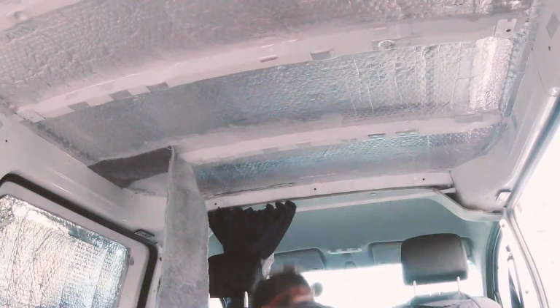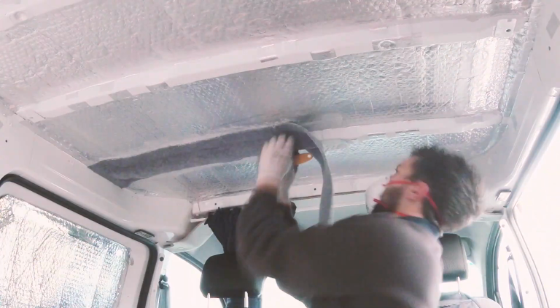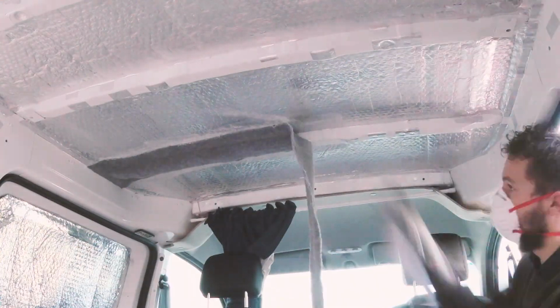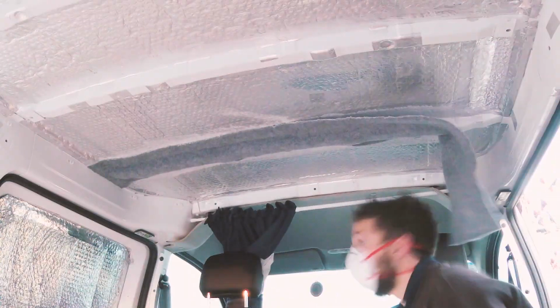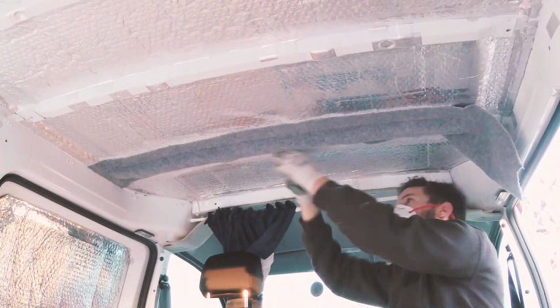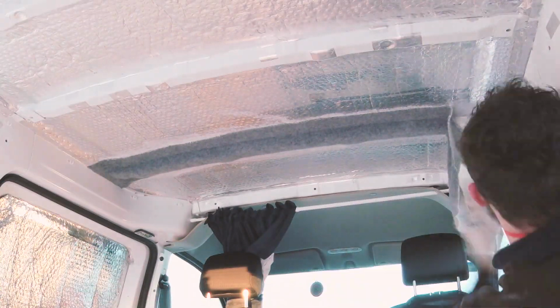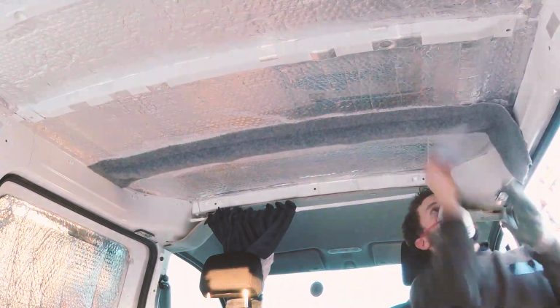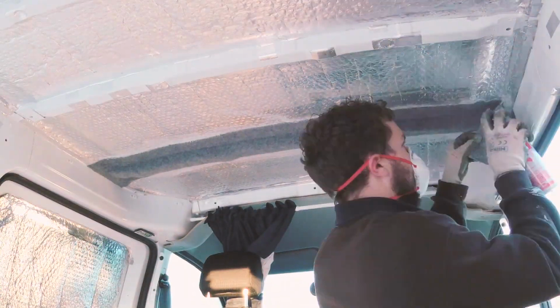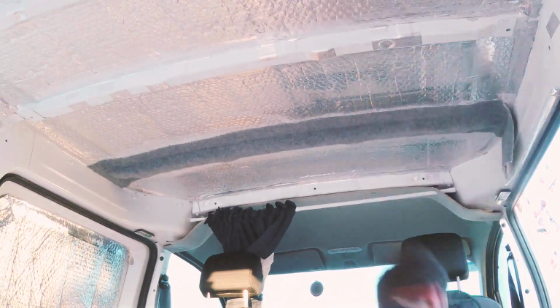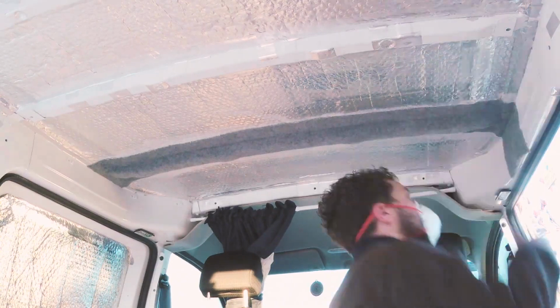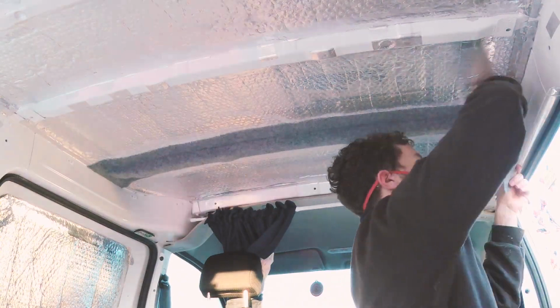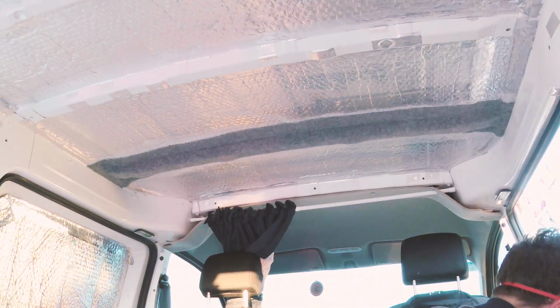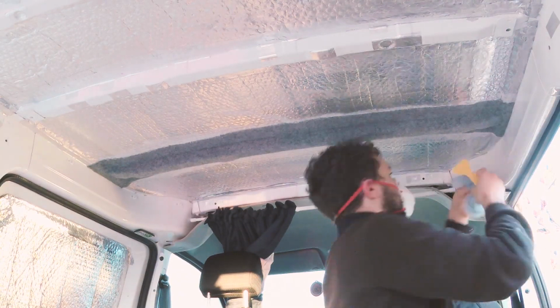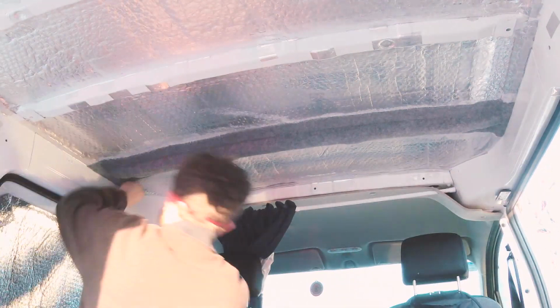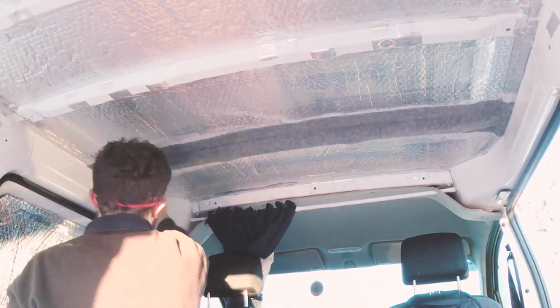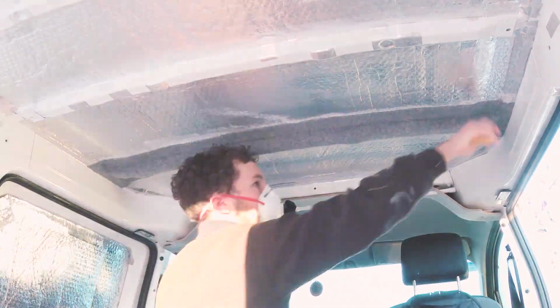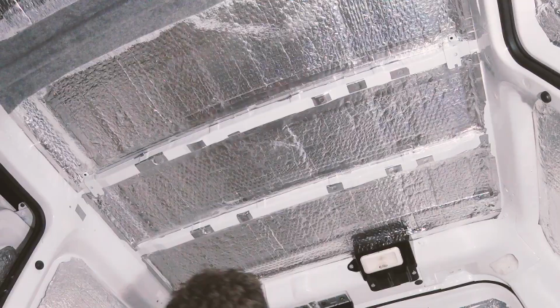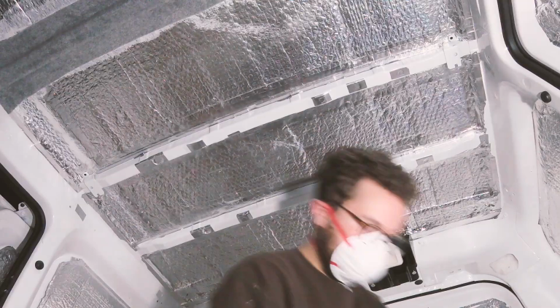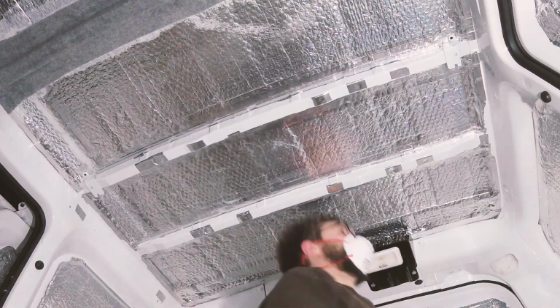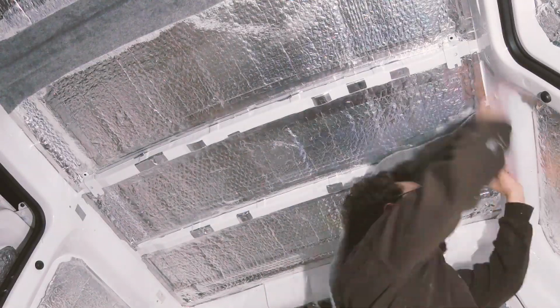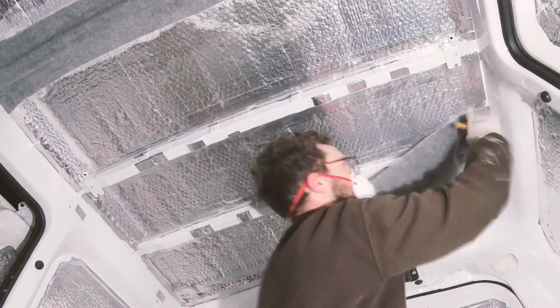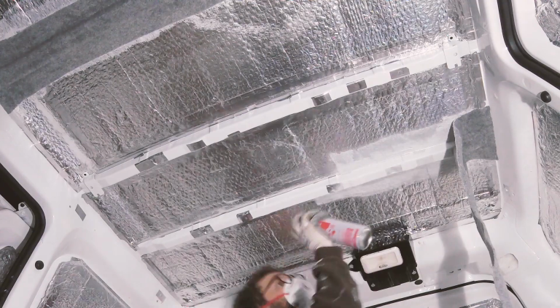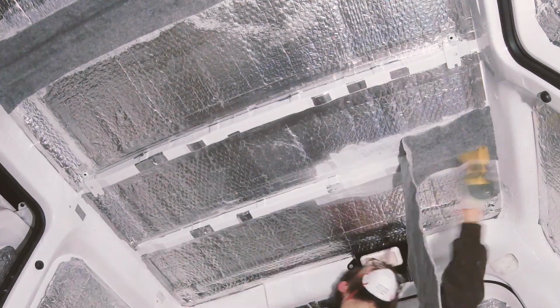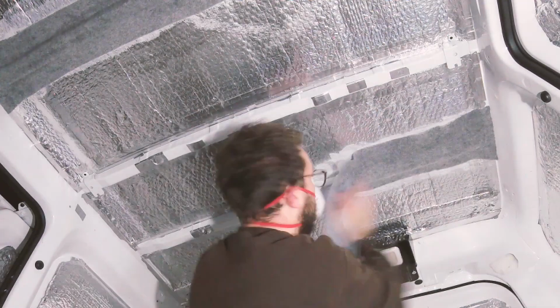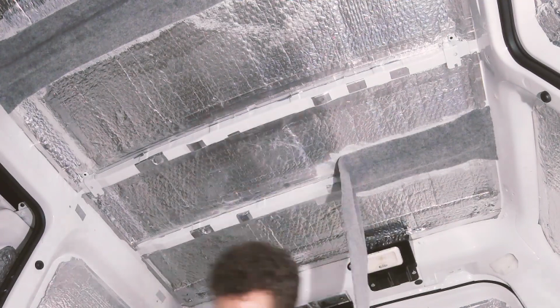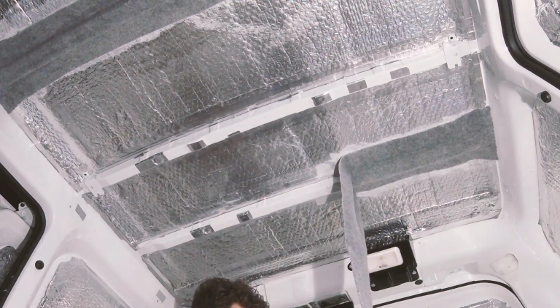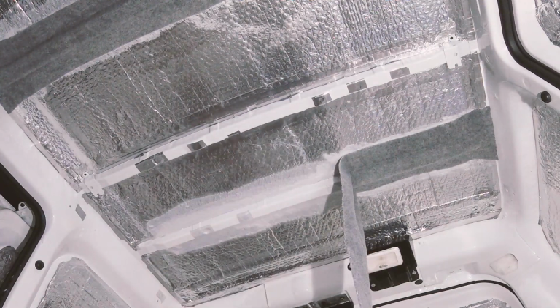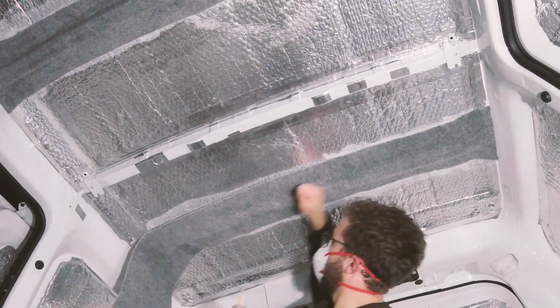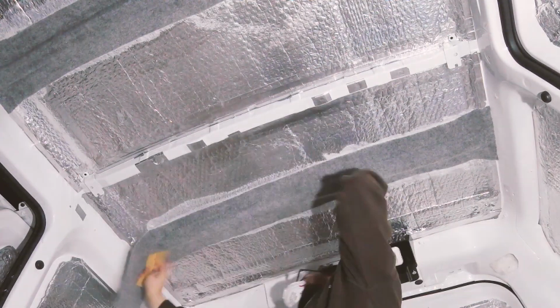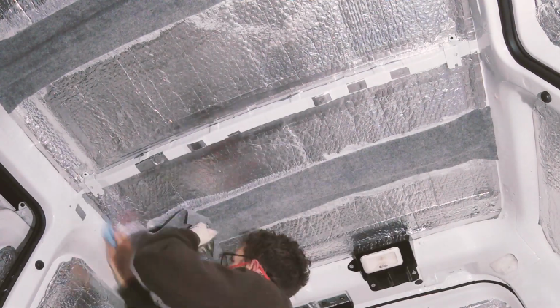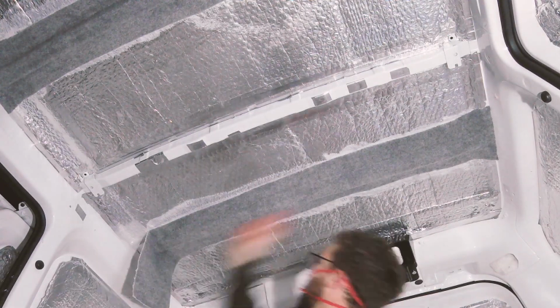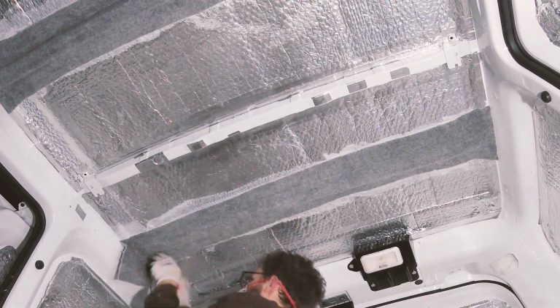Using Trimfix, I stuck the carpet to the beams, making sure to apply plenty of pressure, especially in the corners, to provide good contact and to keep the contours of the beams. I trimmed the edge of the carpet to the edge of the ceiling and continued for the other two beams.